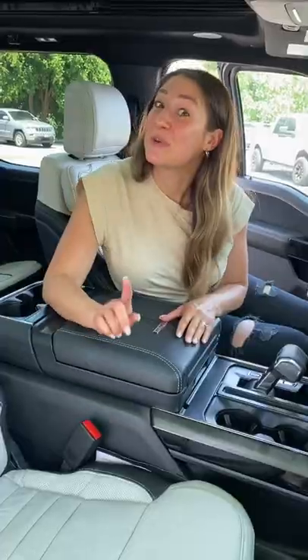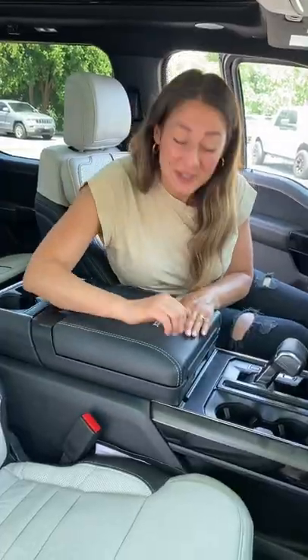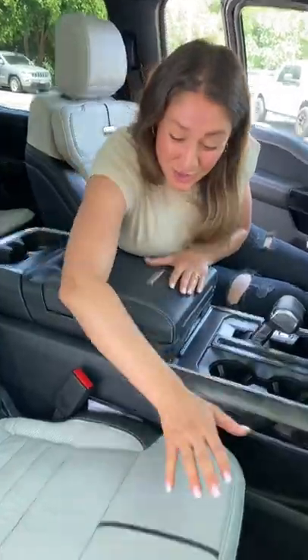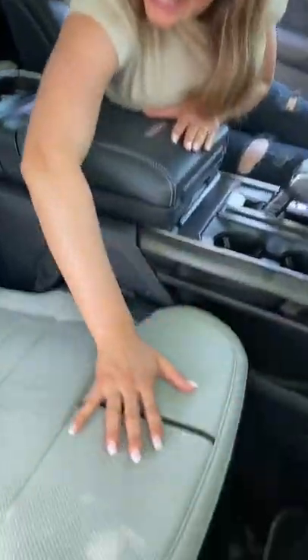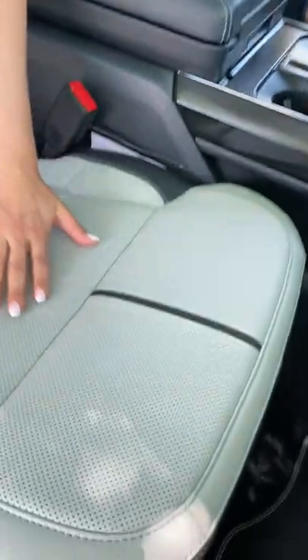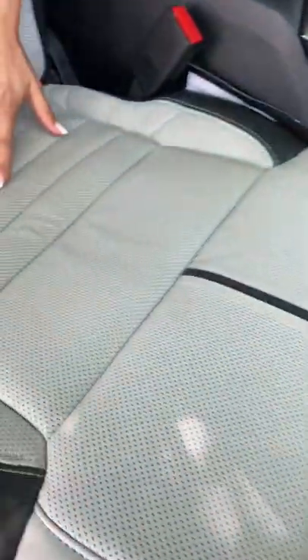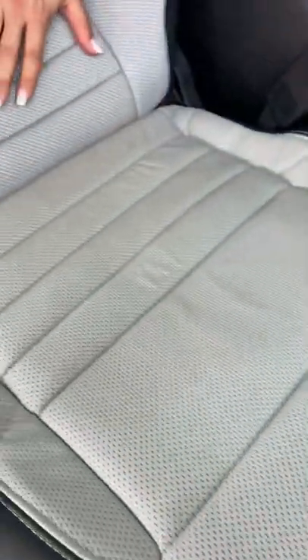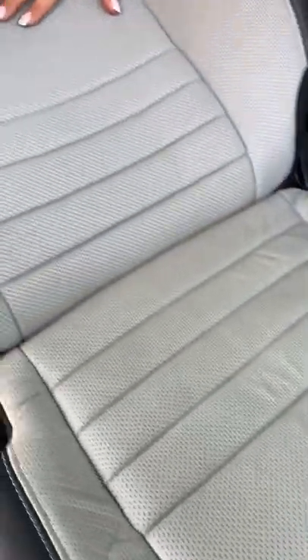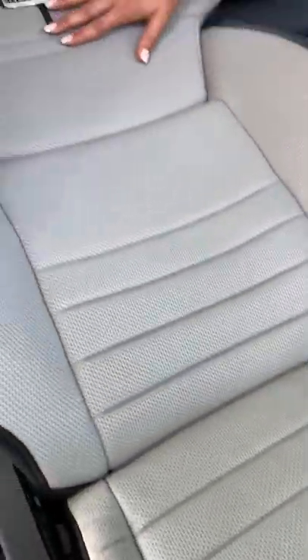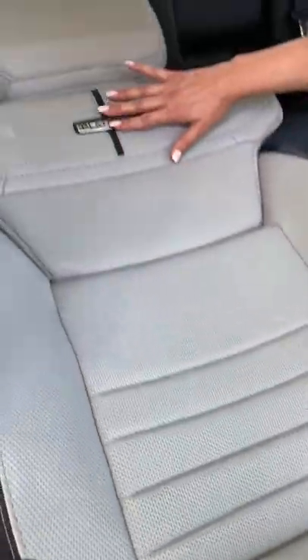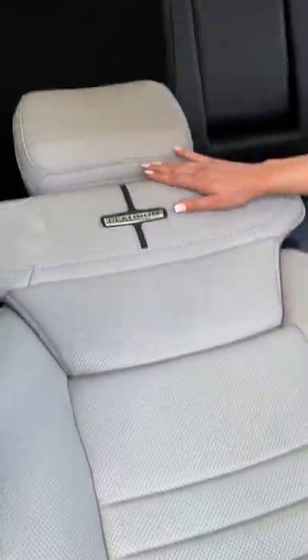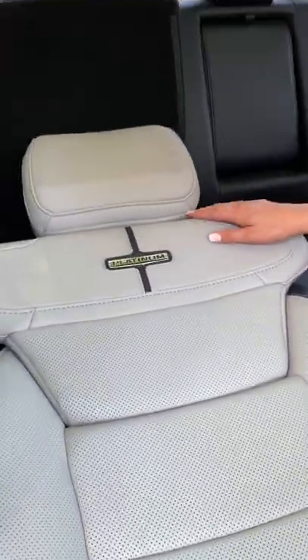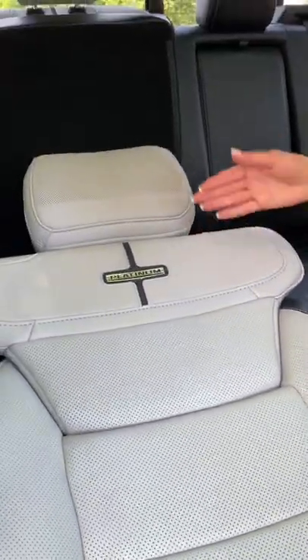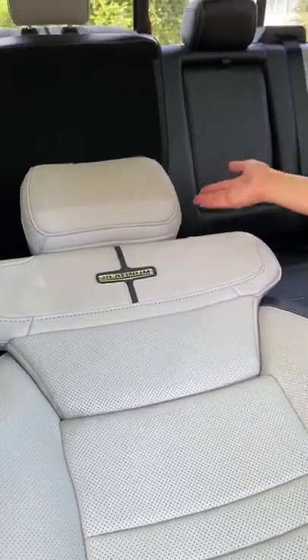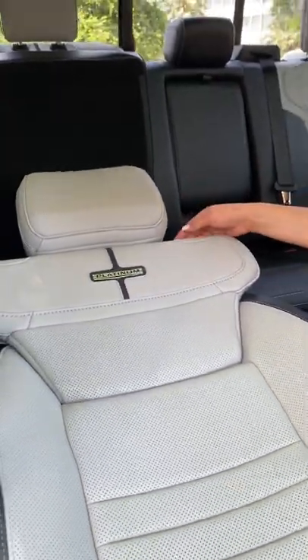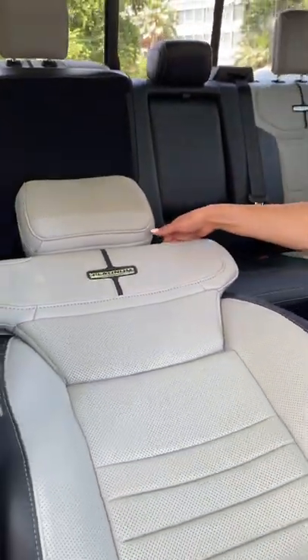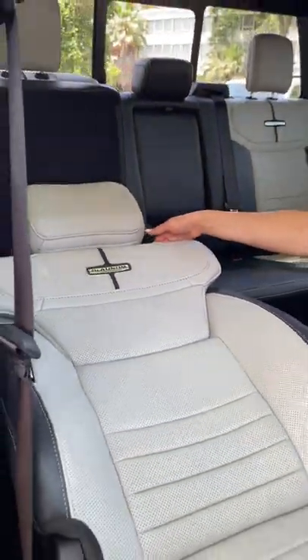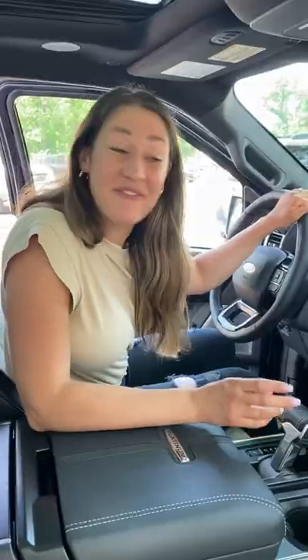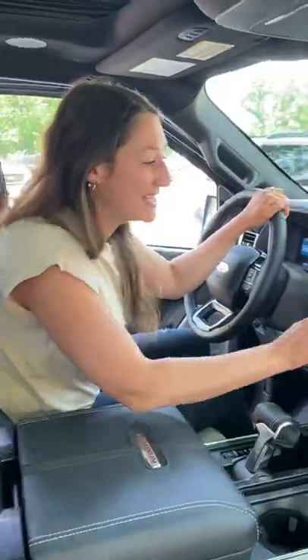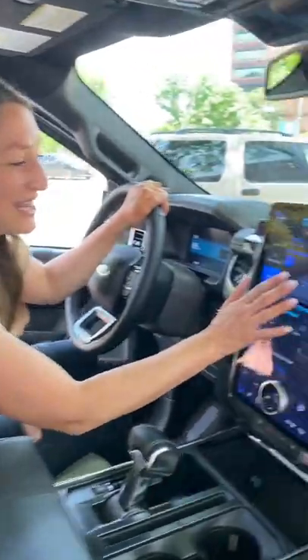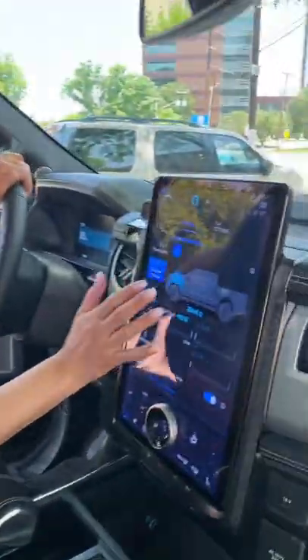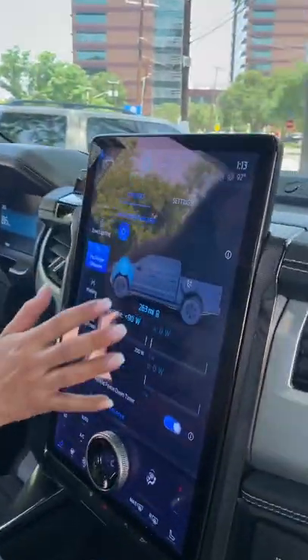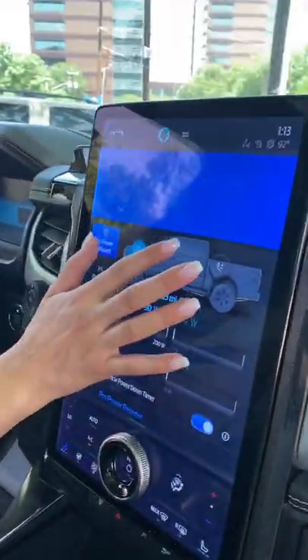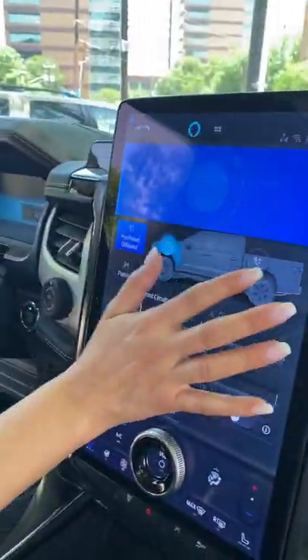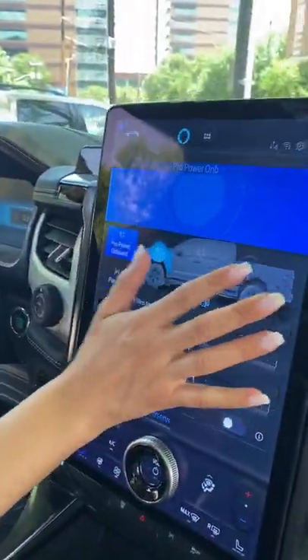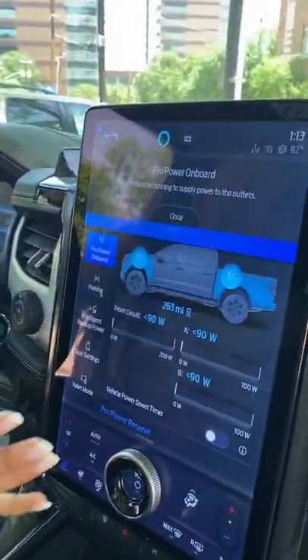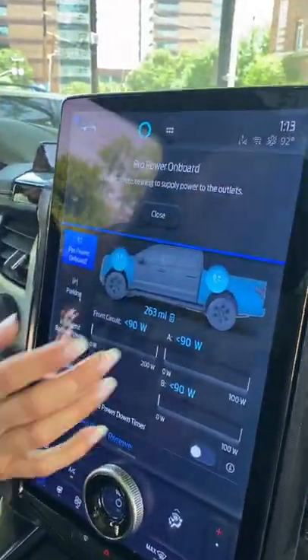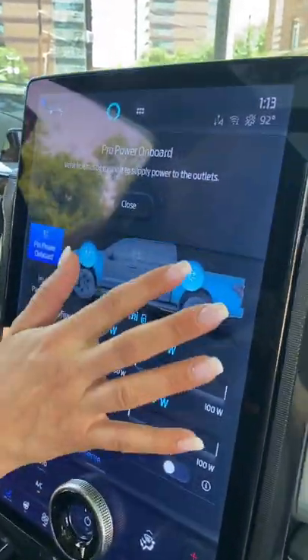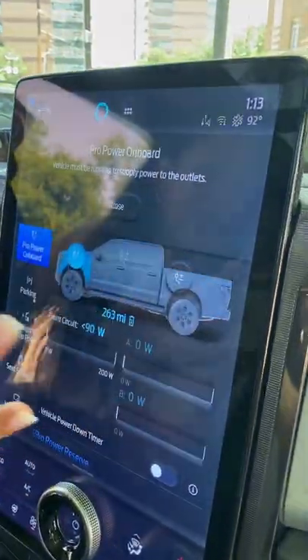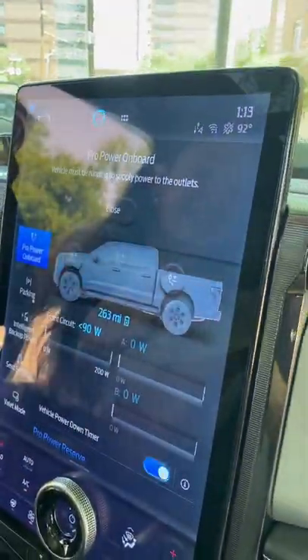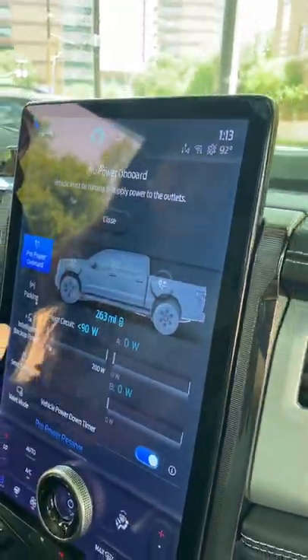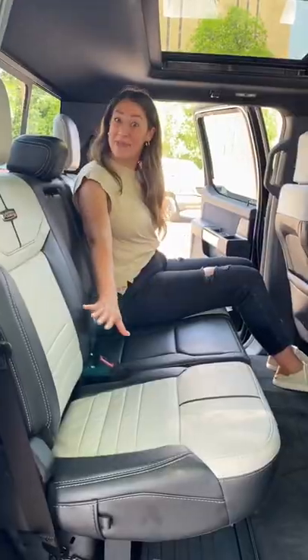Your partner will enjoy these heated, ventilated, and massaging leather seats that recline all the way back. You have outlets in the front, cabin, and bed that you can turn on and off.